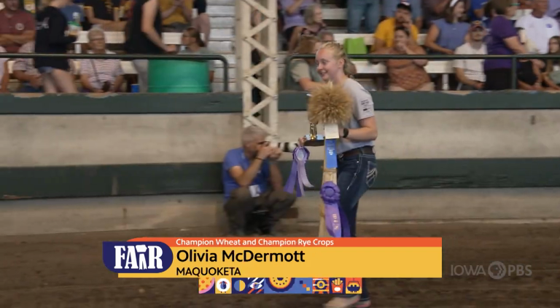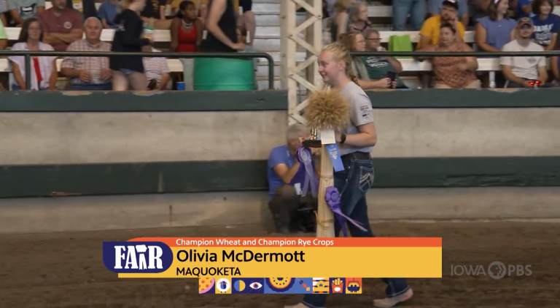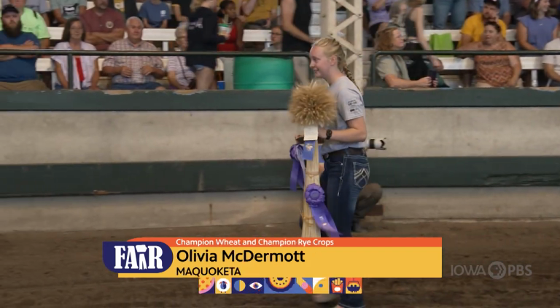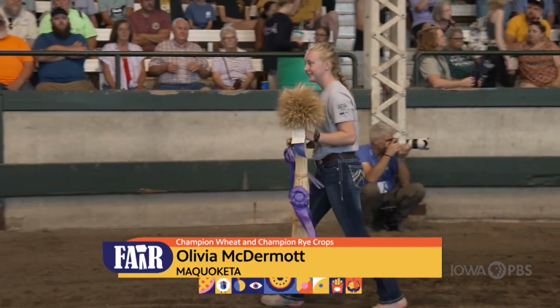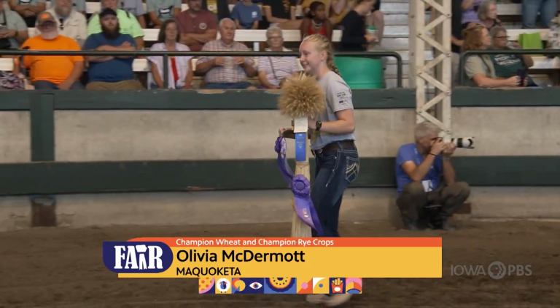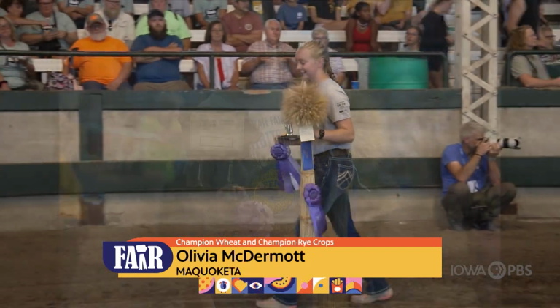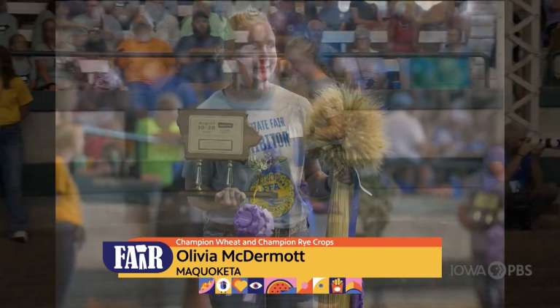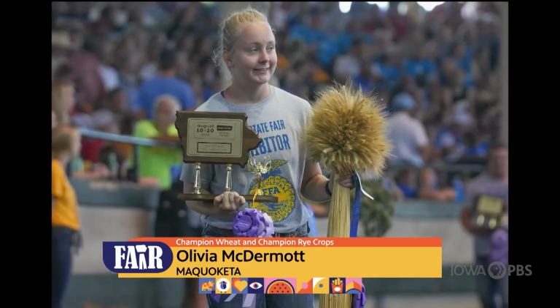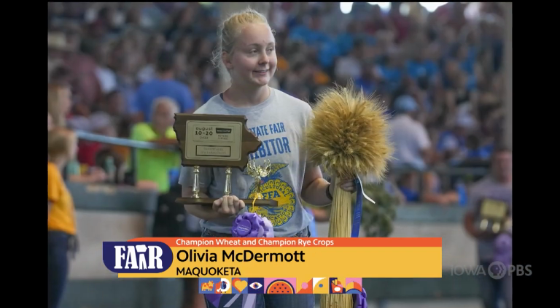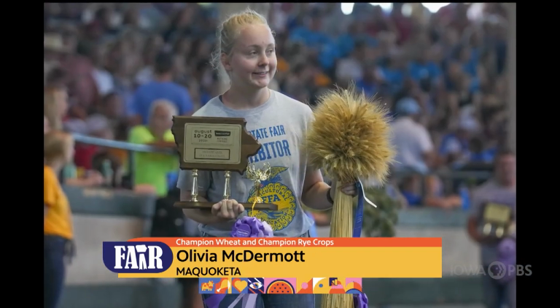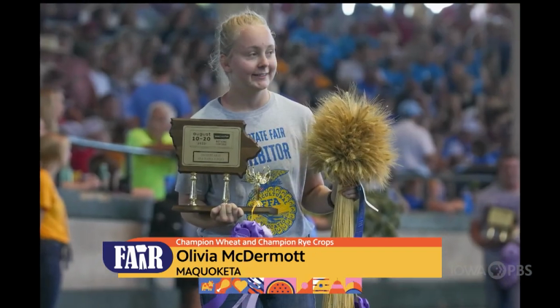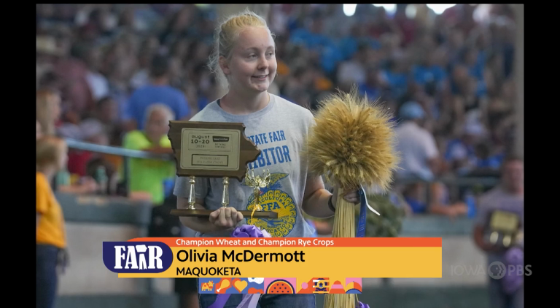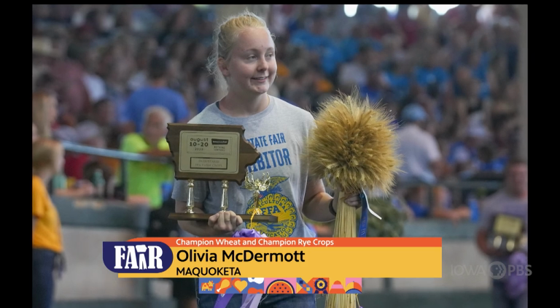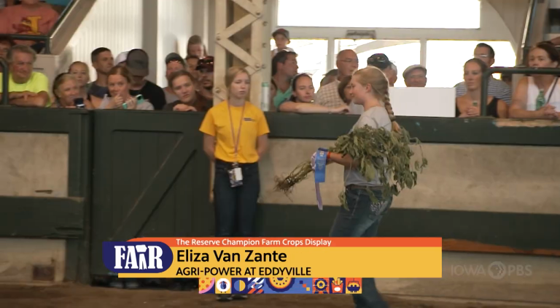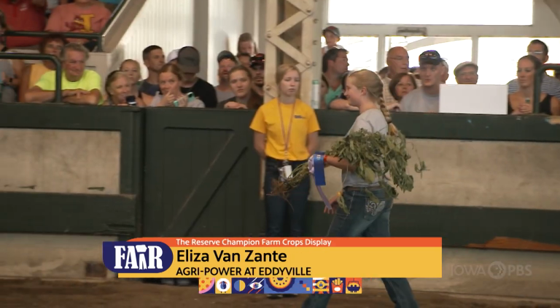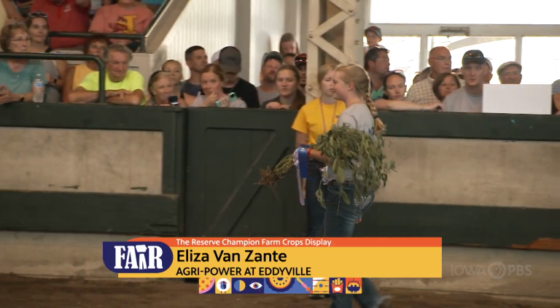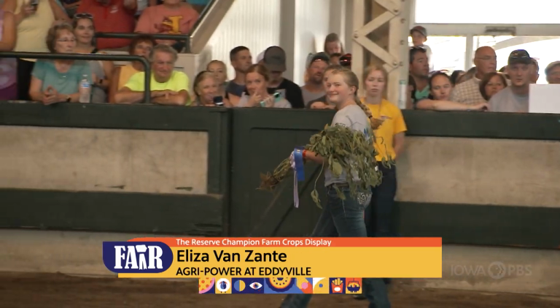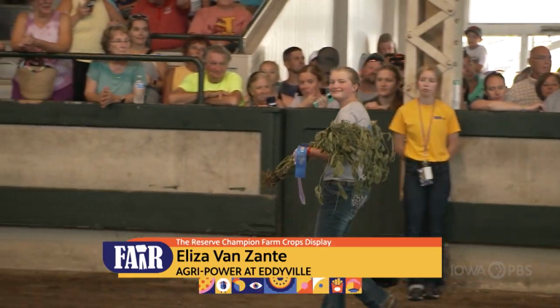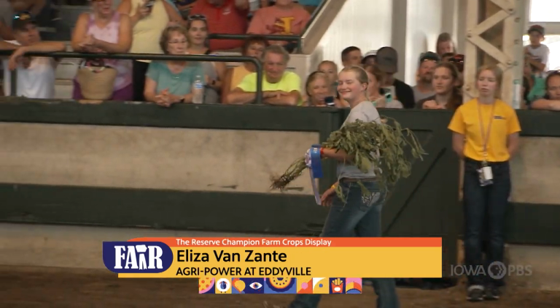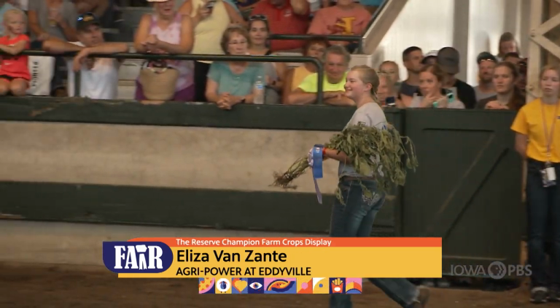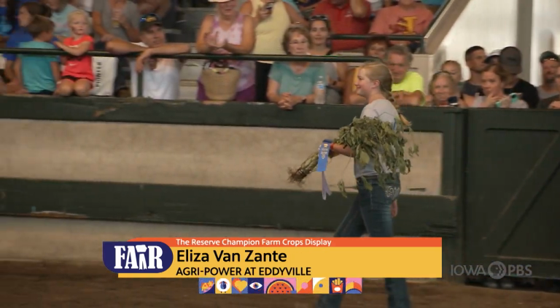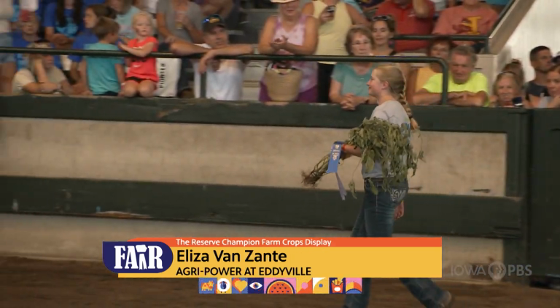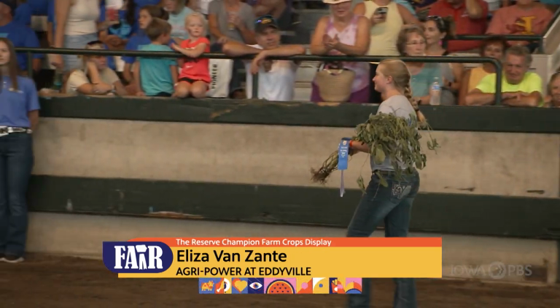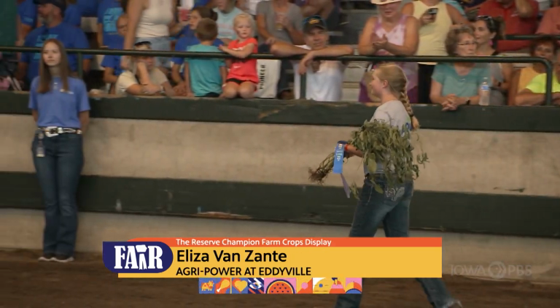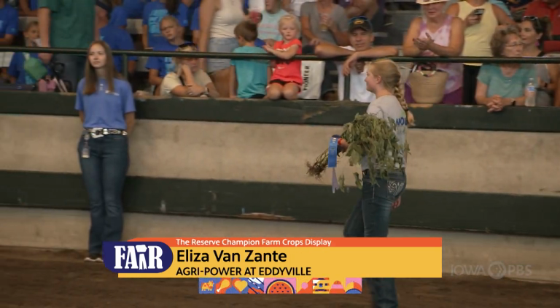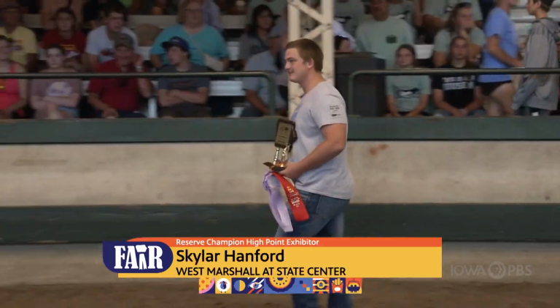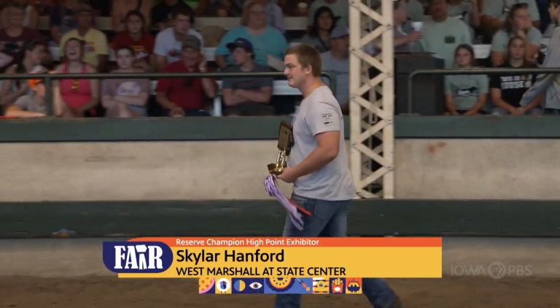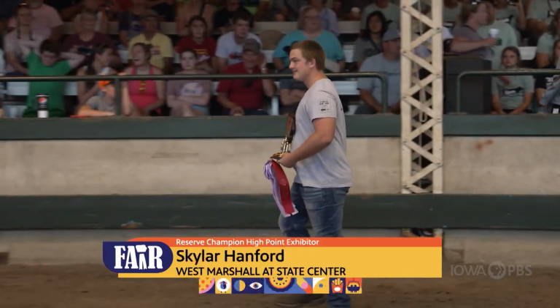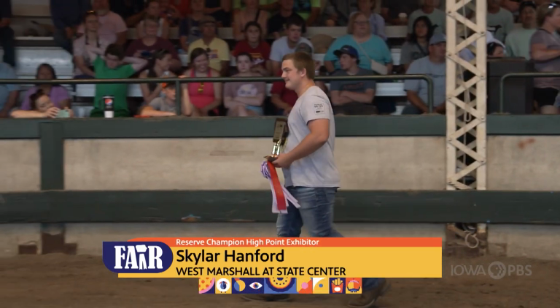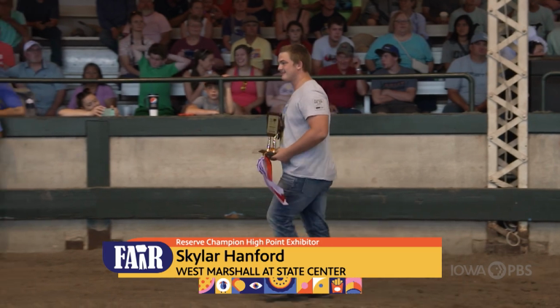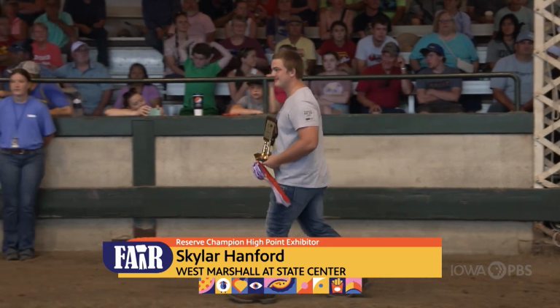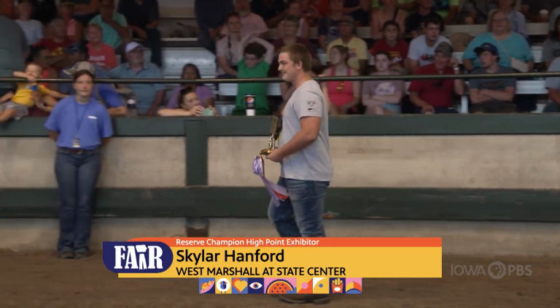In the Farm Crops Division, 69 students from 24 chapters had 373 exhibits that were judged here at the Iowa State Fair.